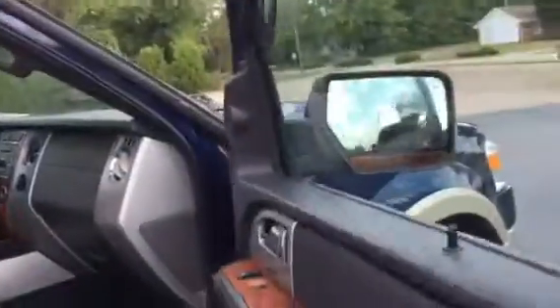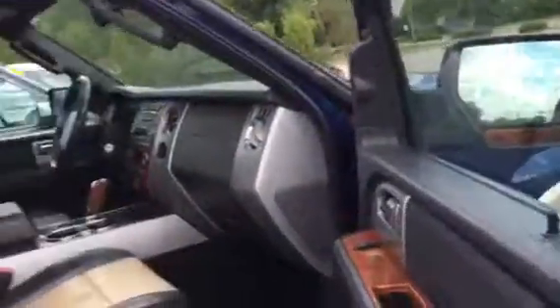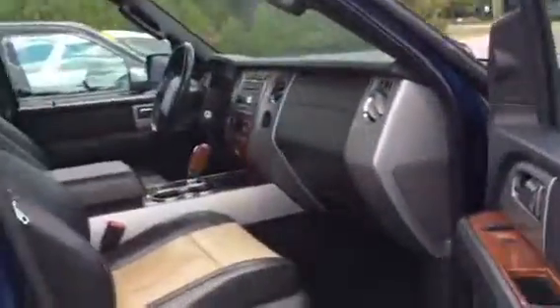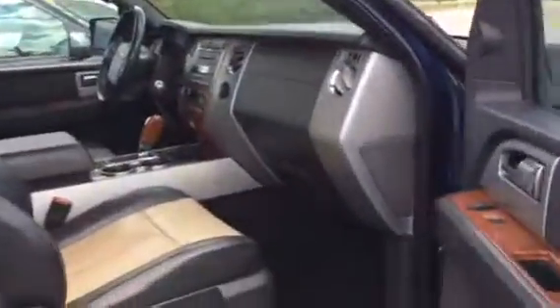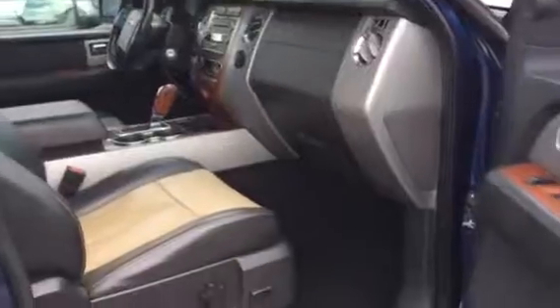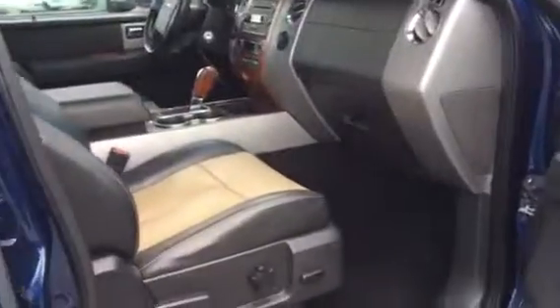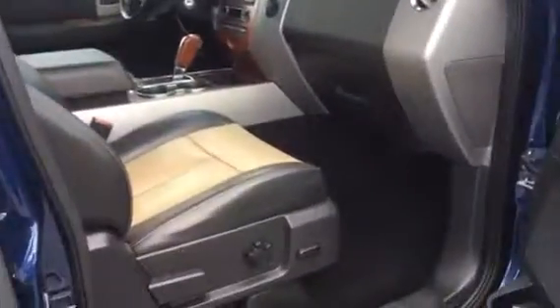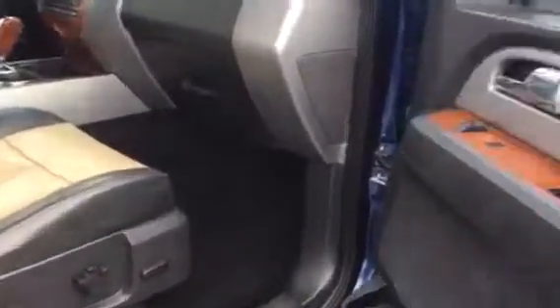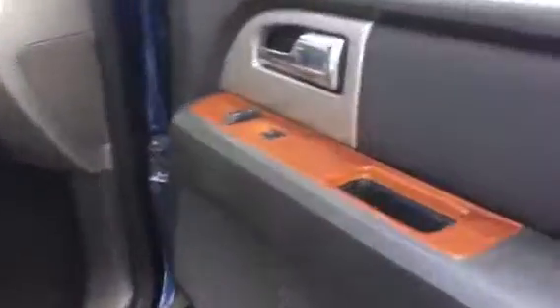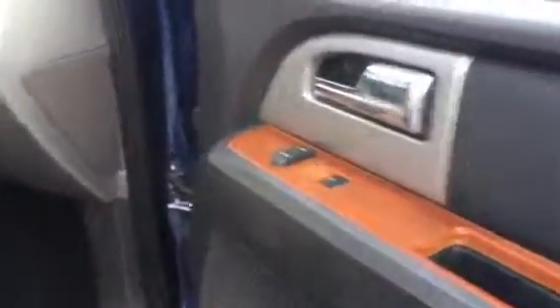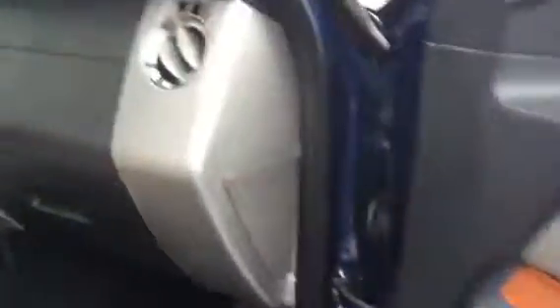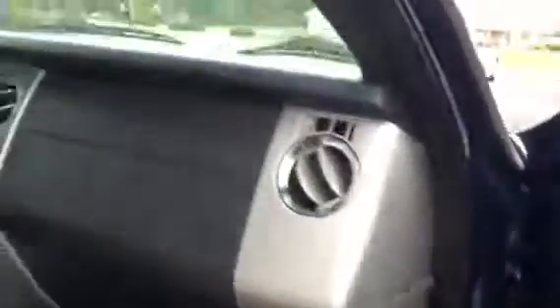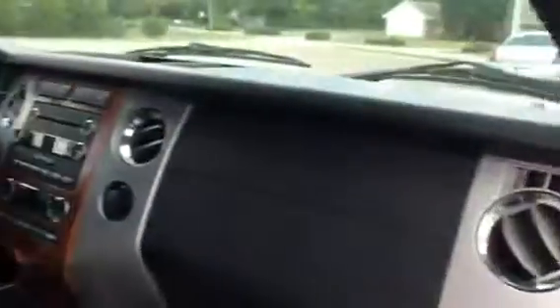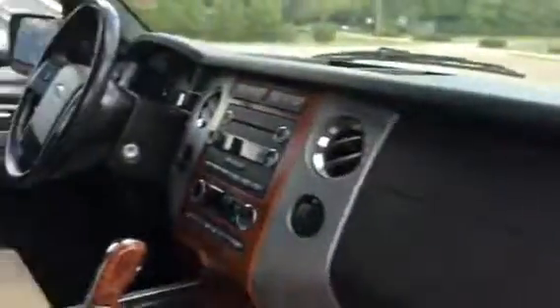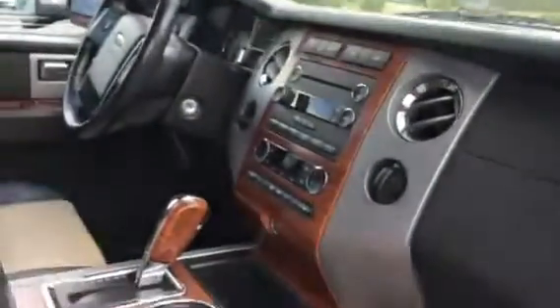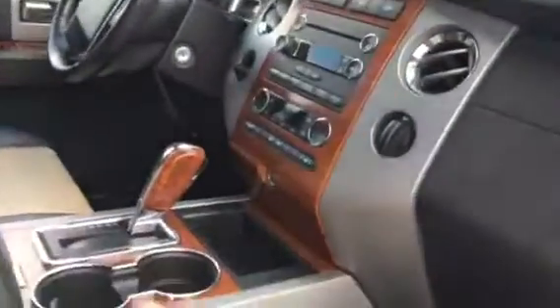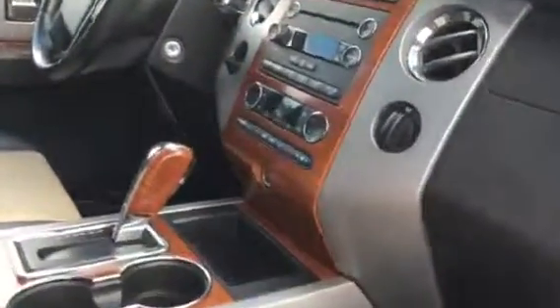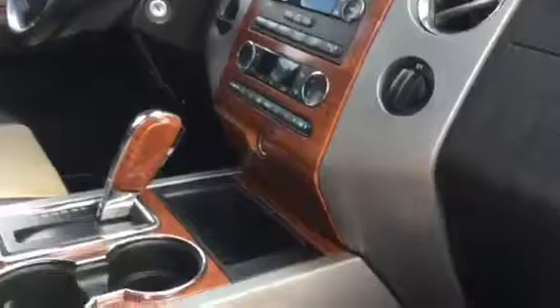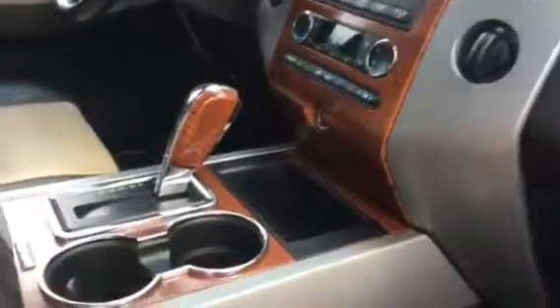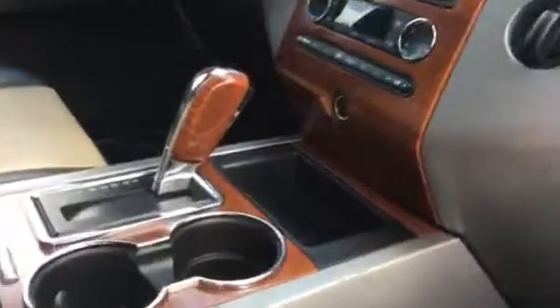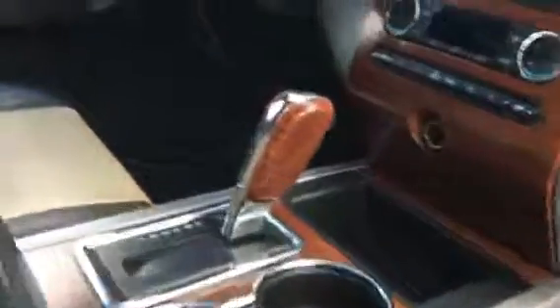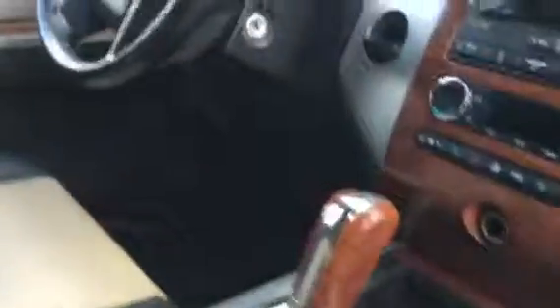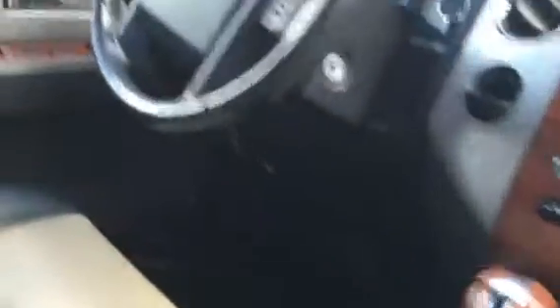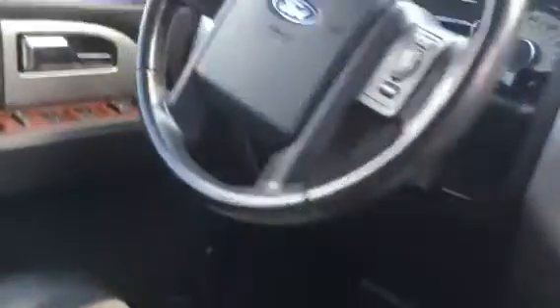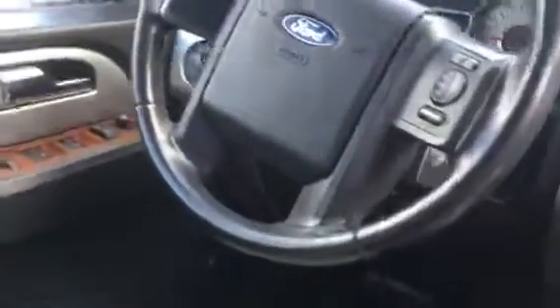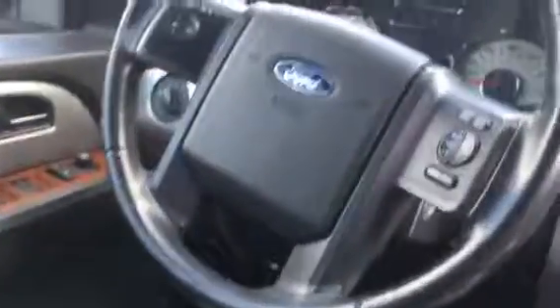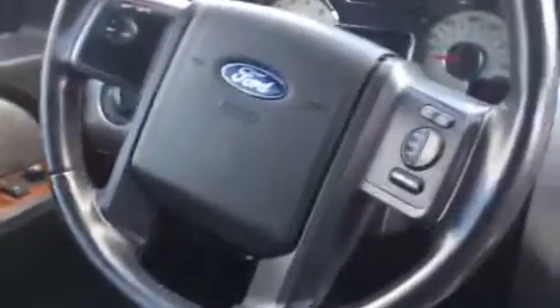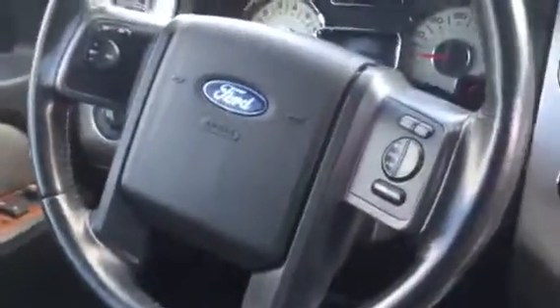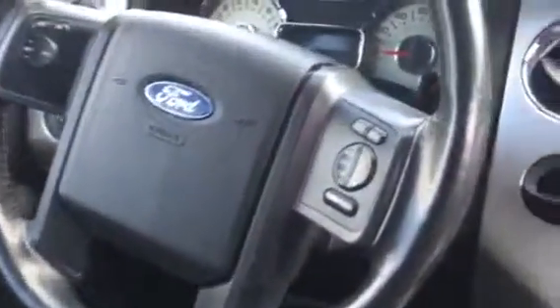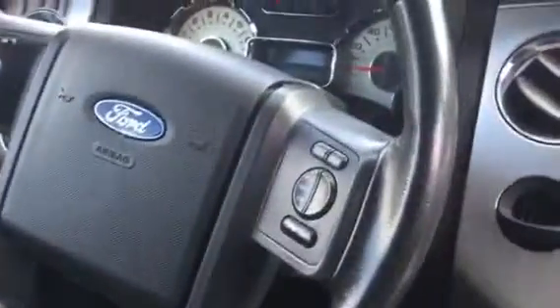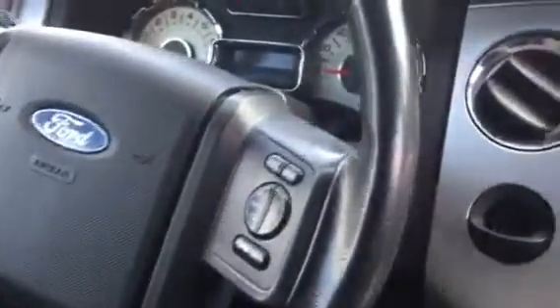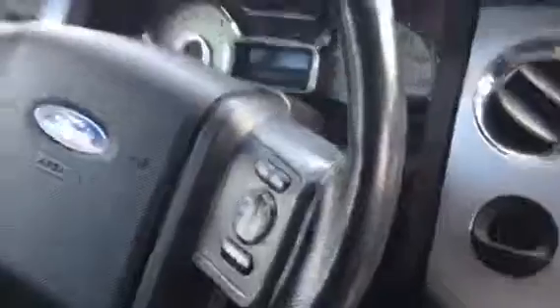It's got the two-tone leather, power seats, wood trim. There's a dash and all — nice wood trim look. Clean. There's all your instruments, cruise control and everything.